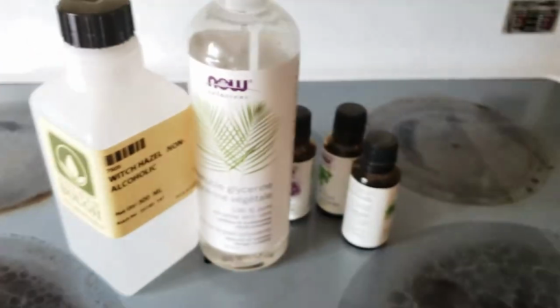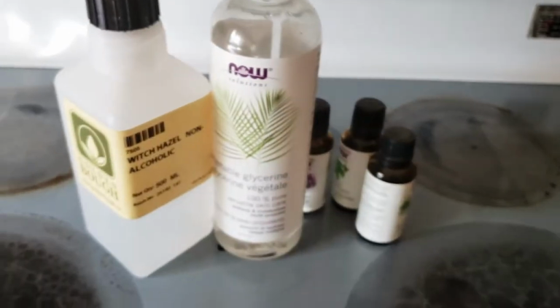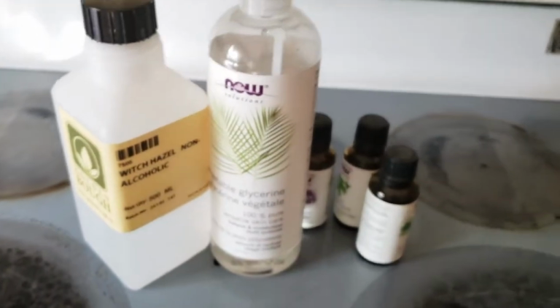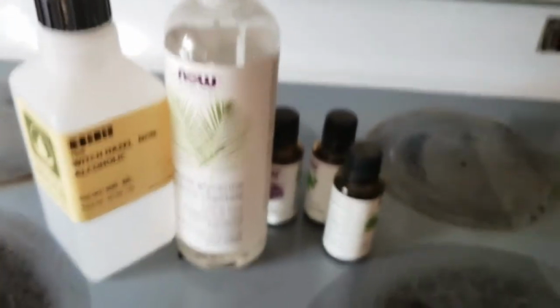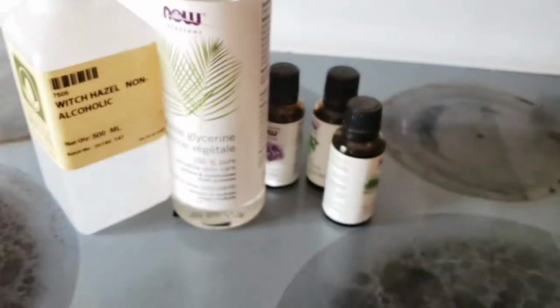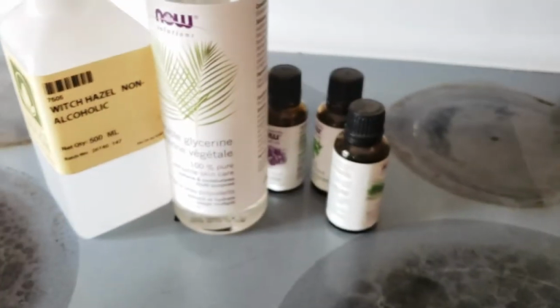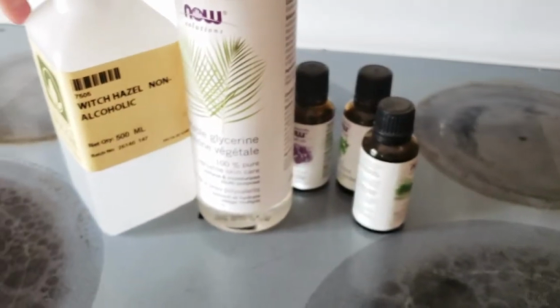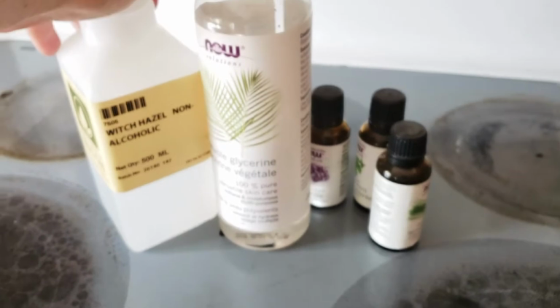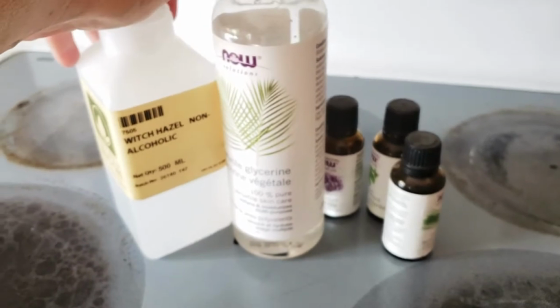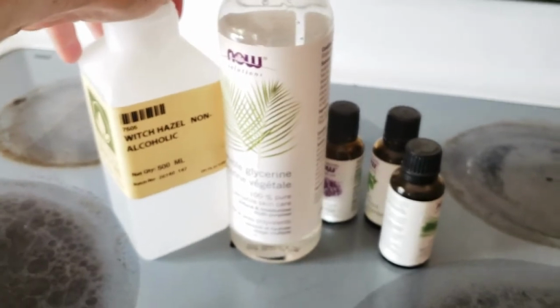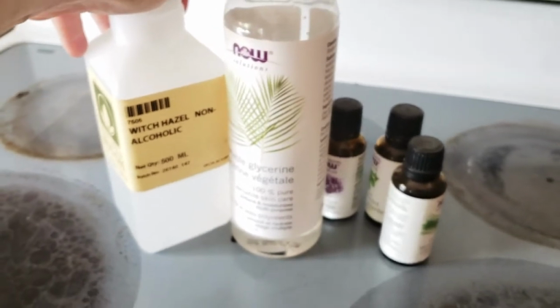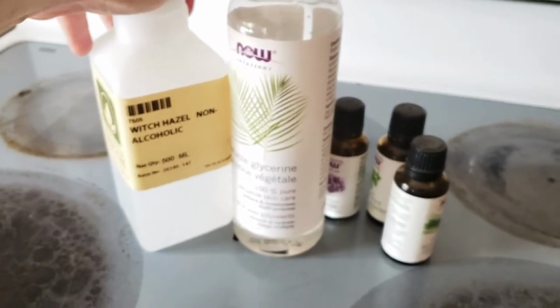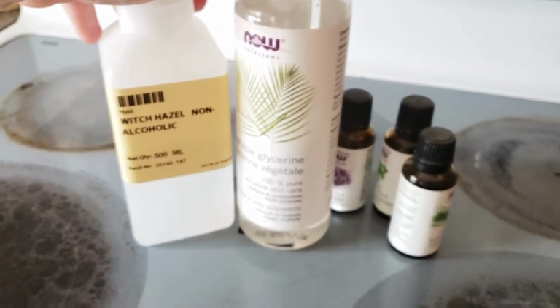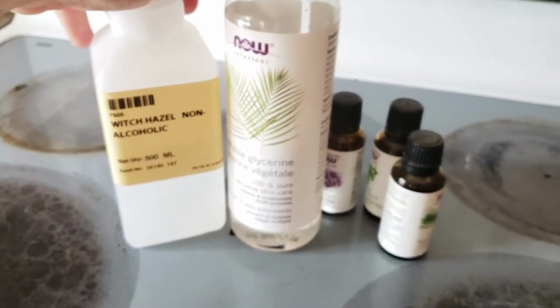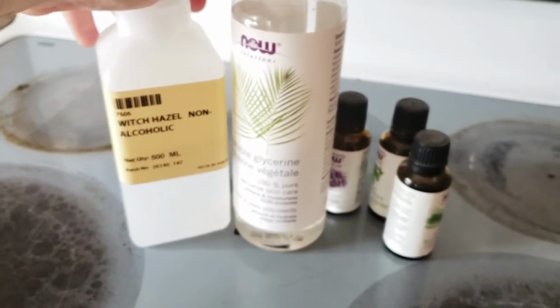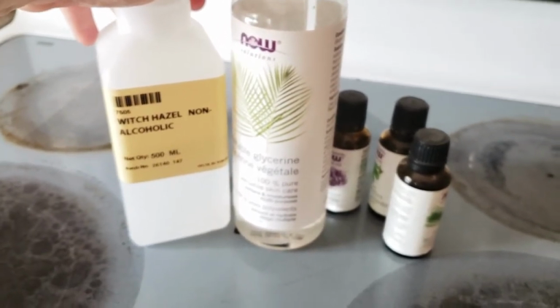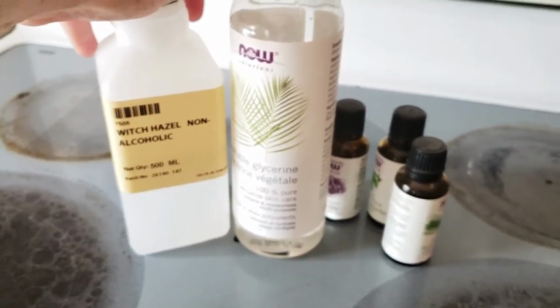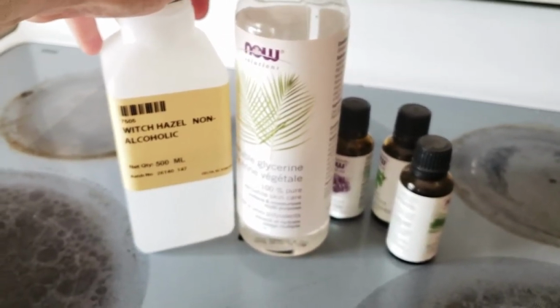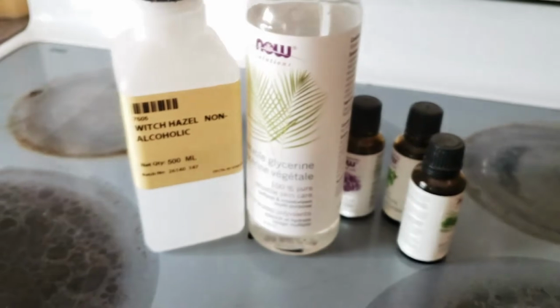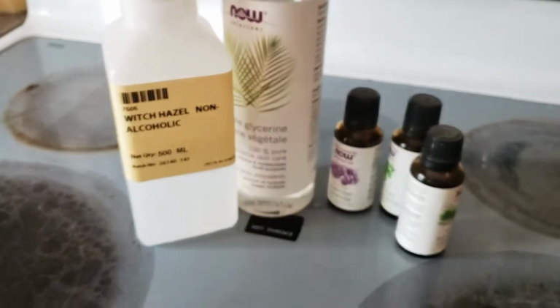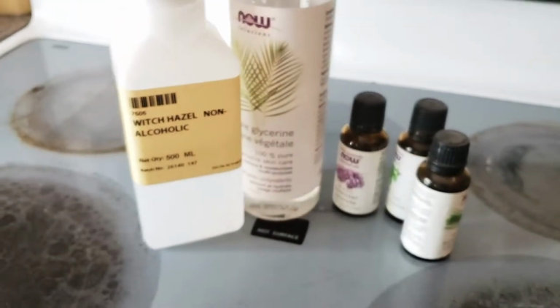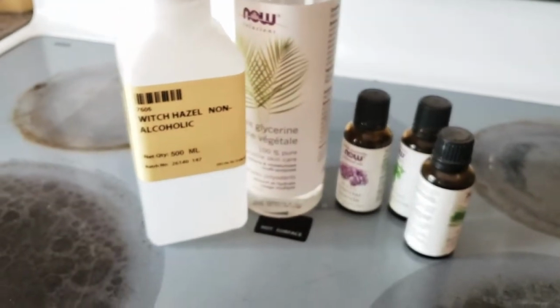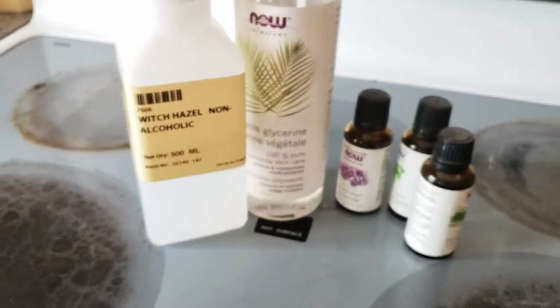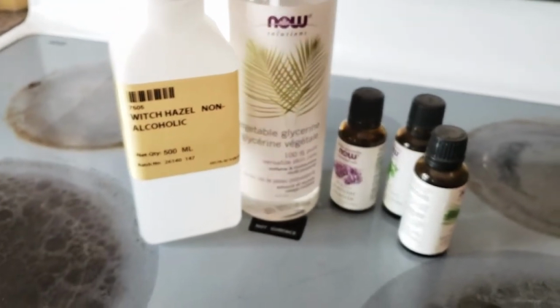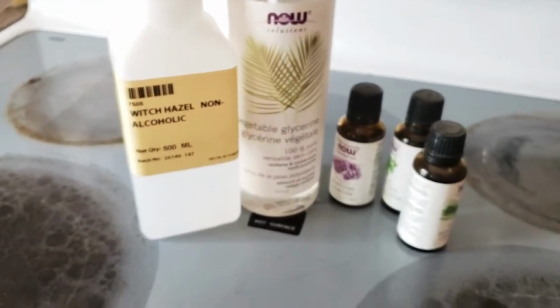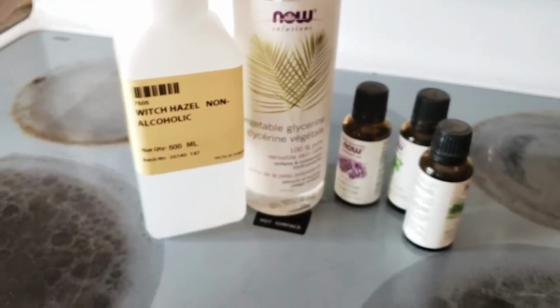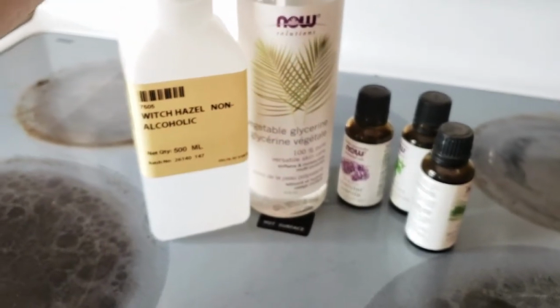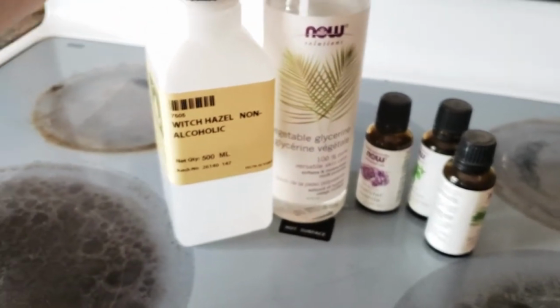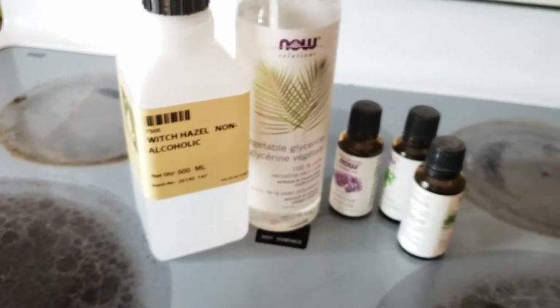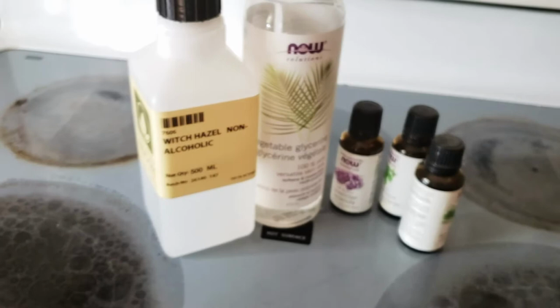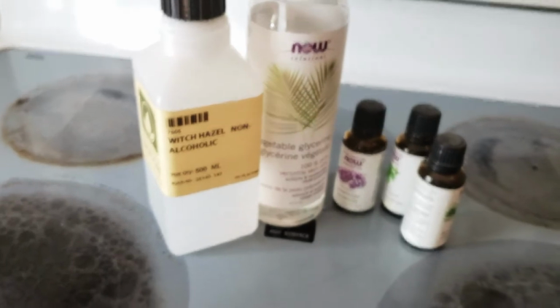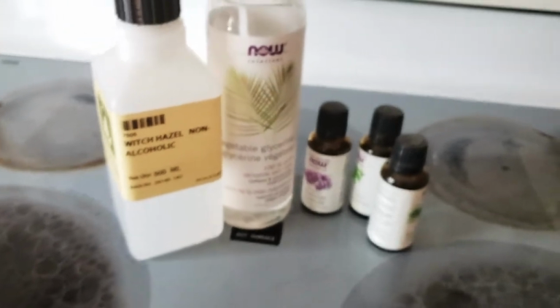This is part of my arsenal. What I'm going to do is create a bug spray that will help deter mosquitoes in particular, because like I said, I'm getting eaten alive out there trying to cut the deck boards.